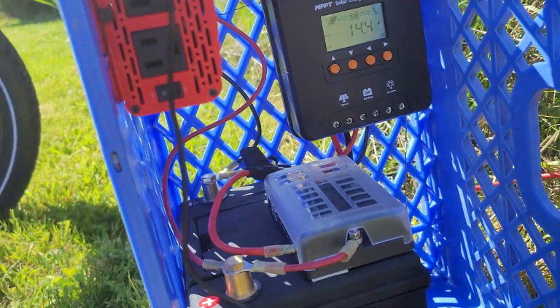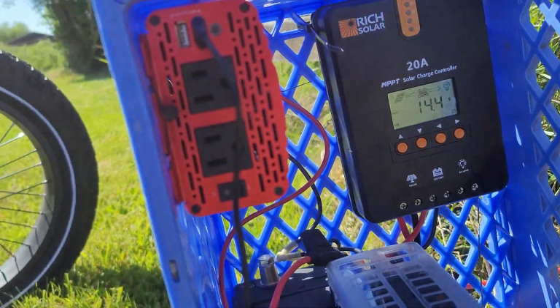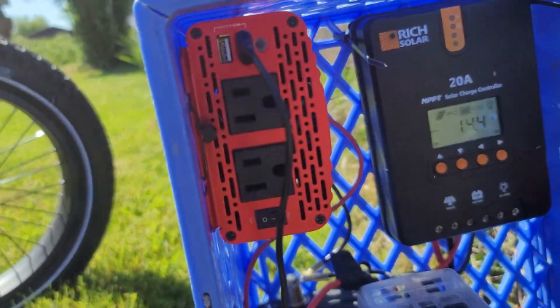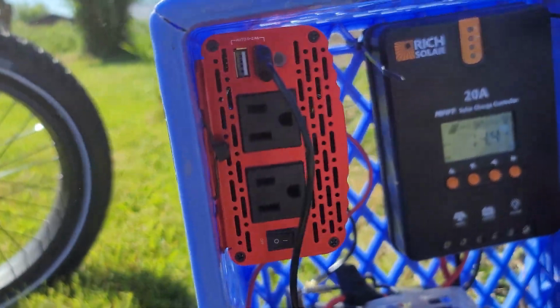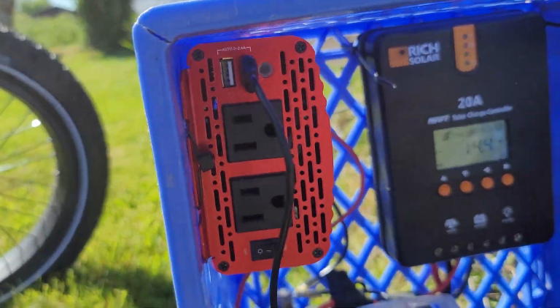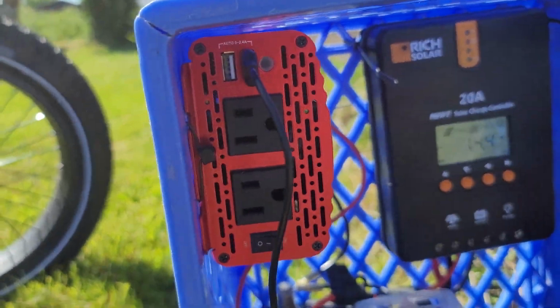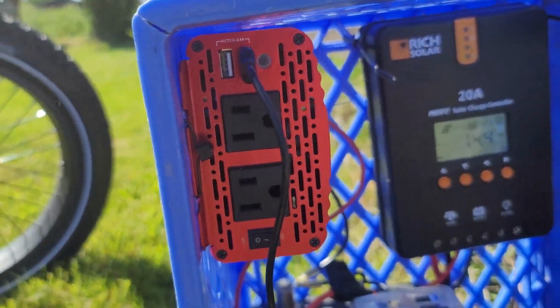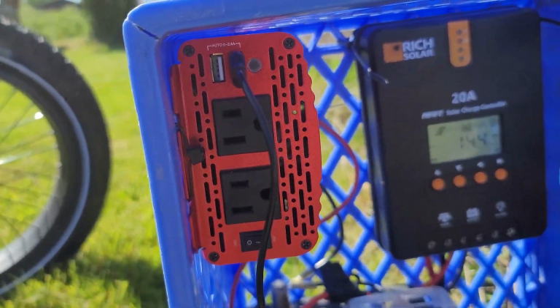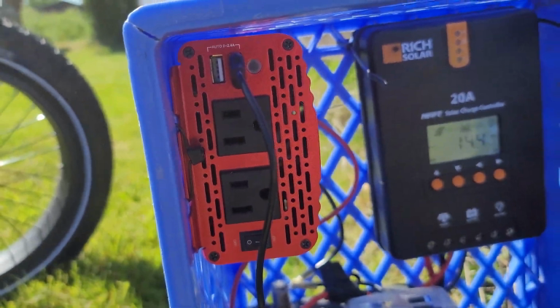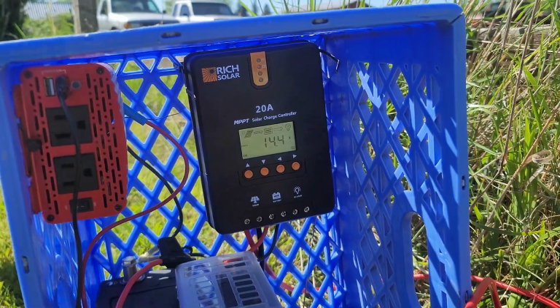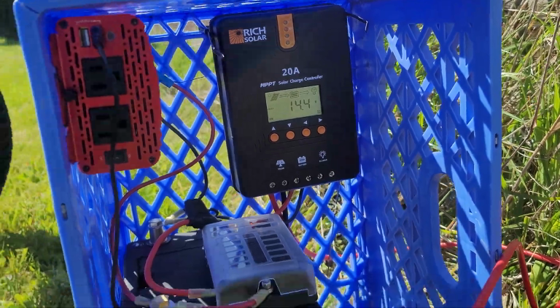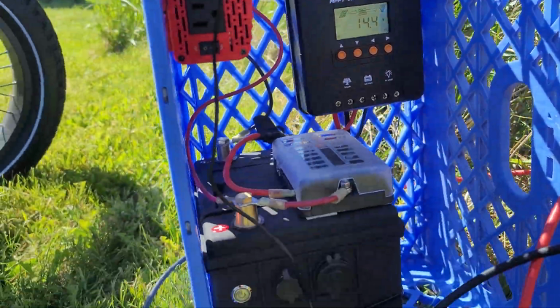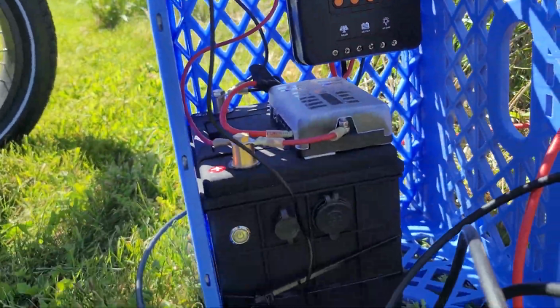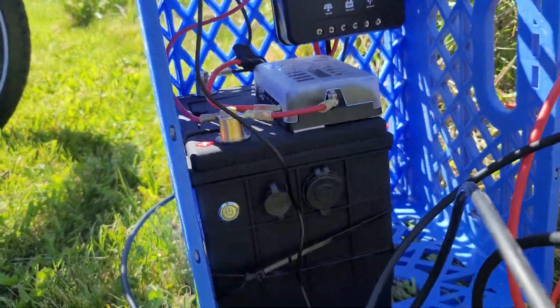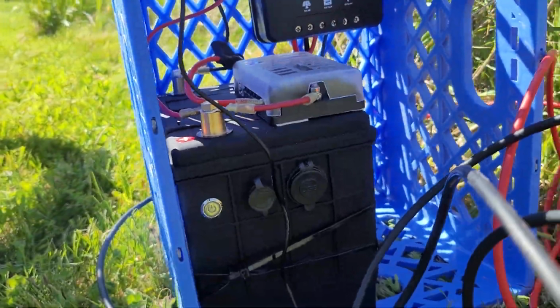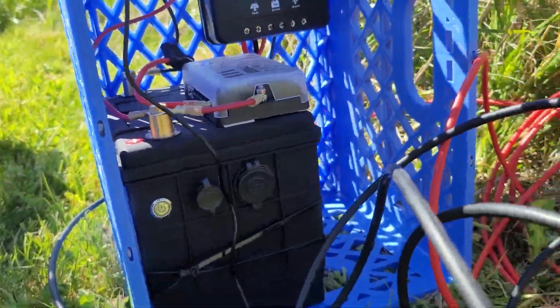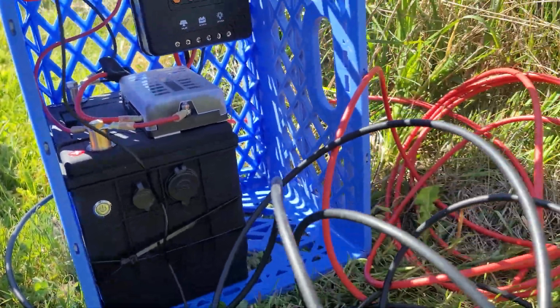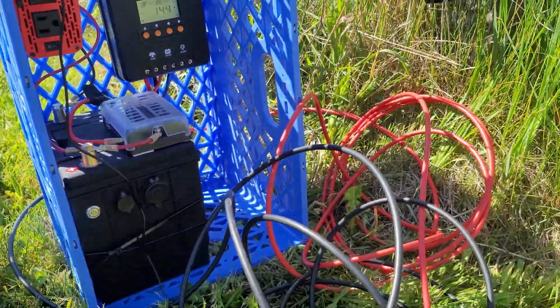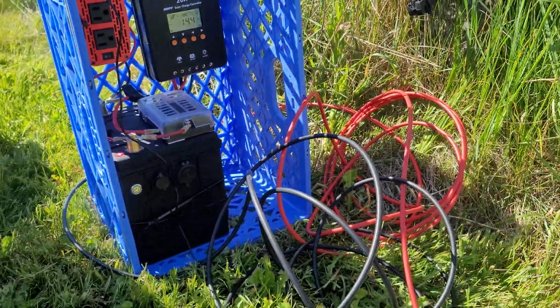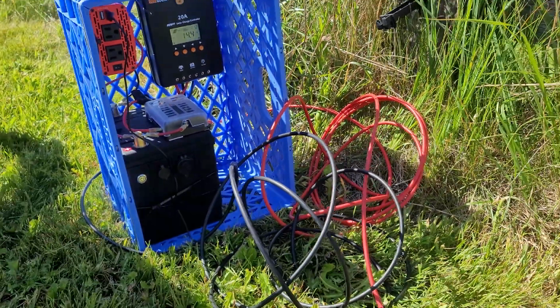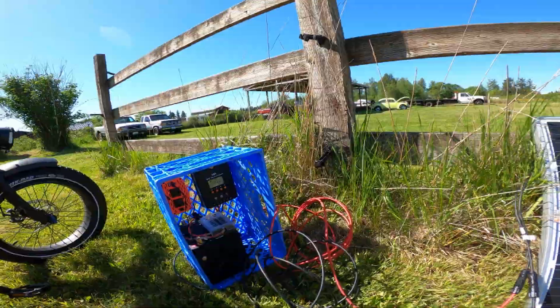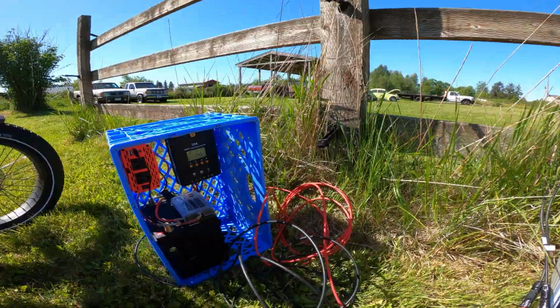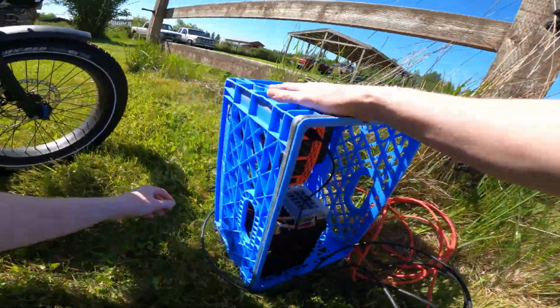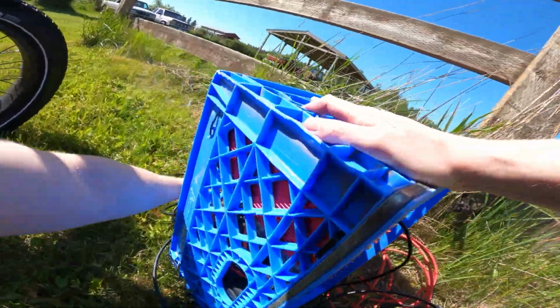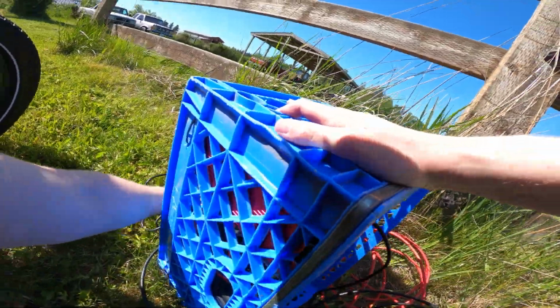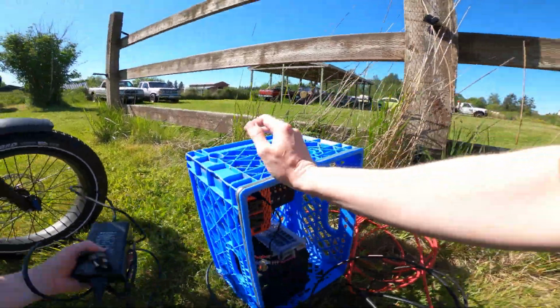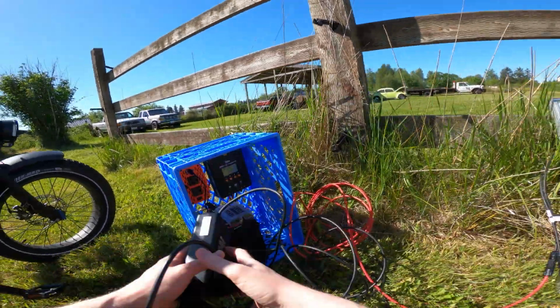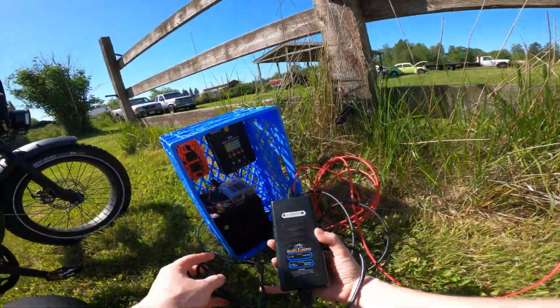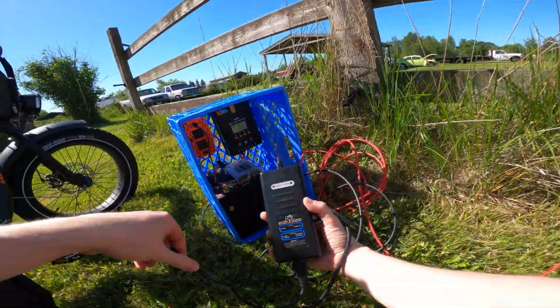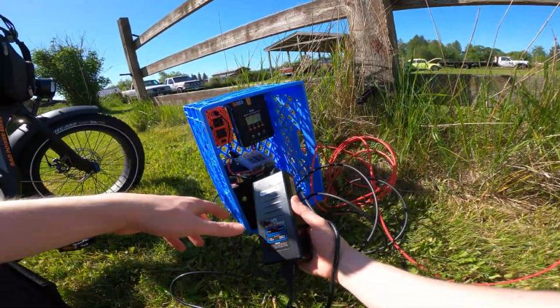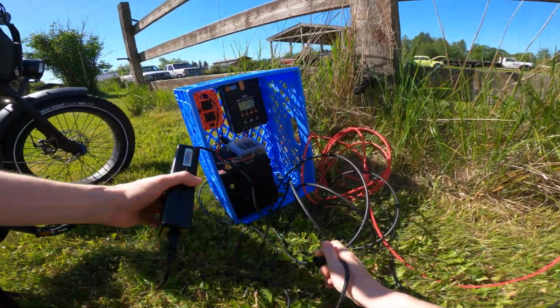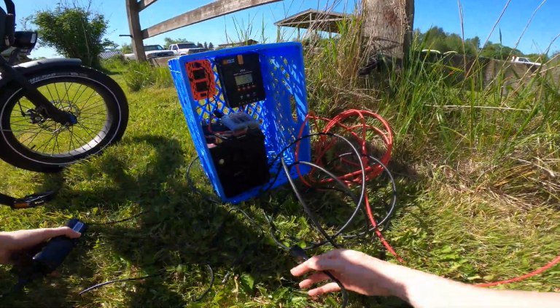I use a 500 watt inverter which is more than overkill to run the bike's charger. This is a pretty simple setup but it gets the job done.